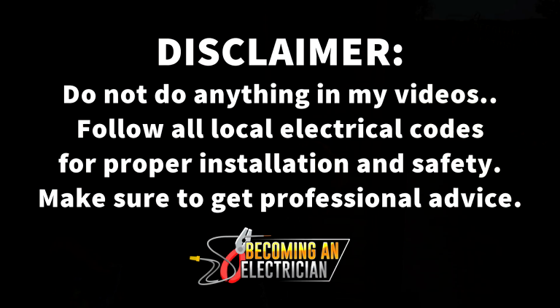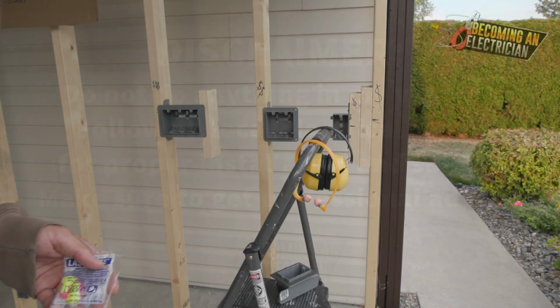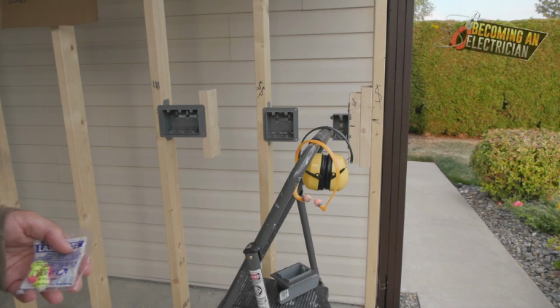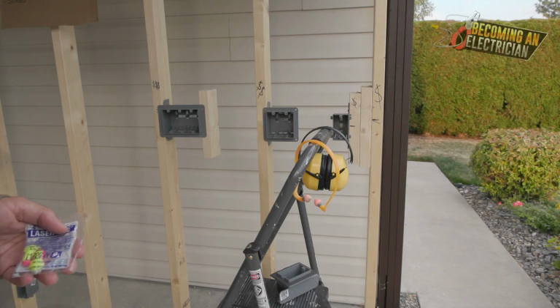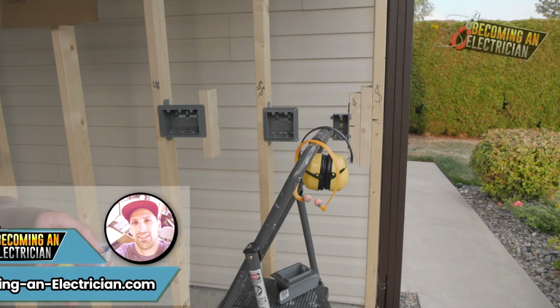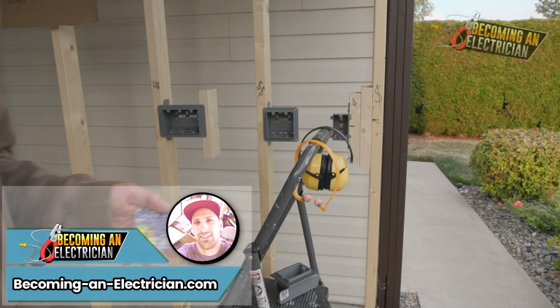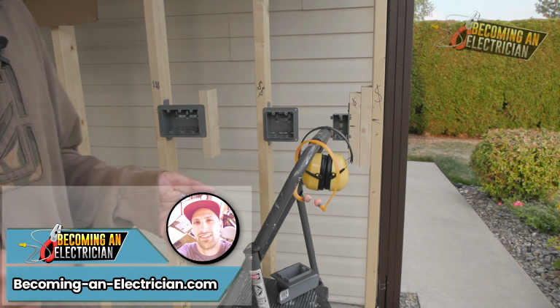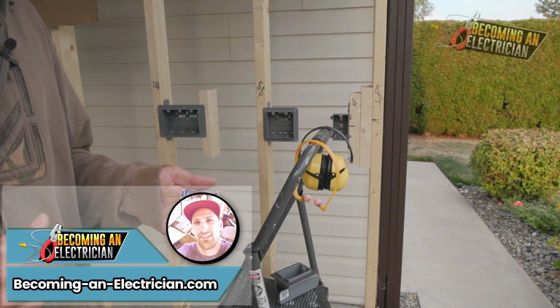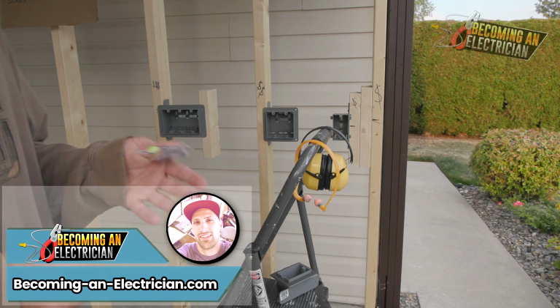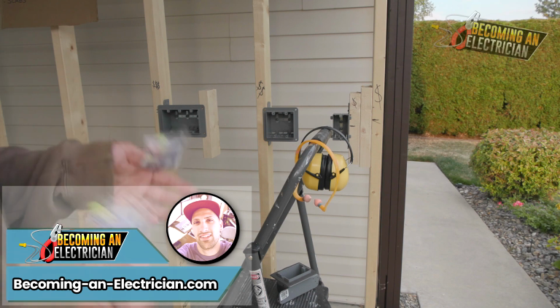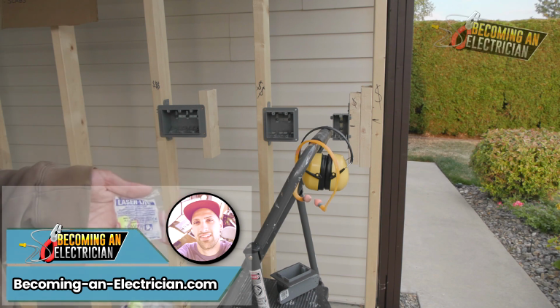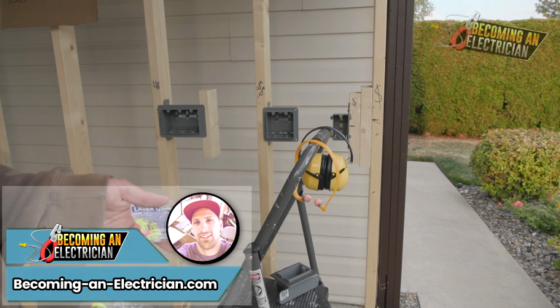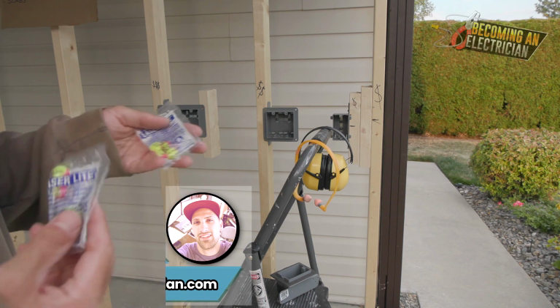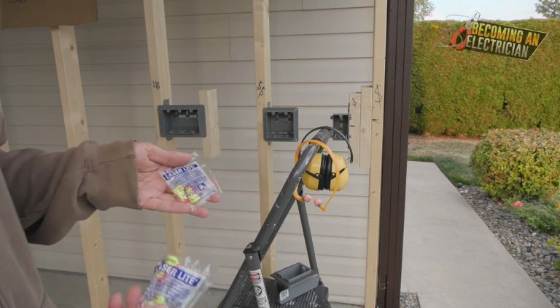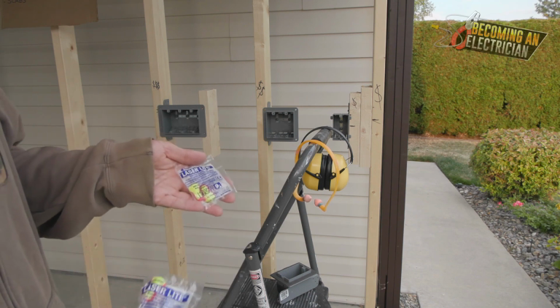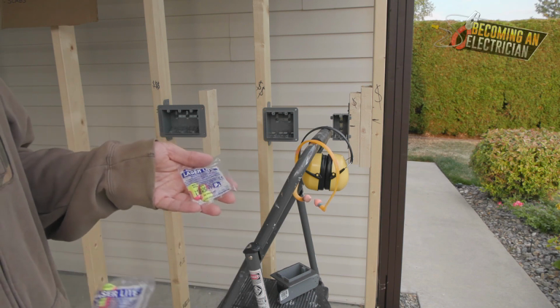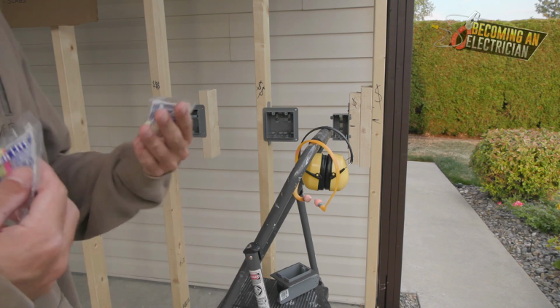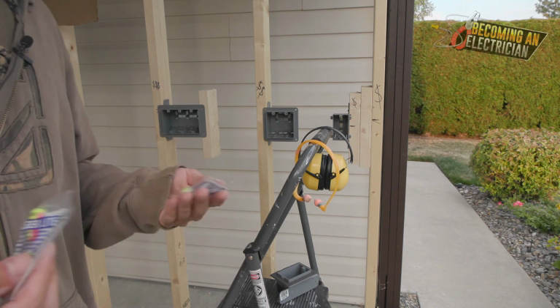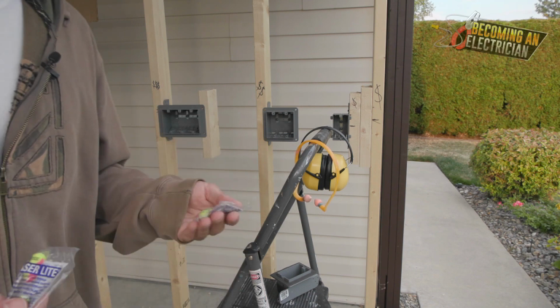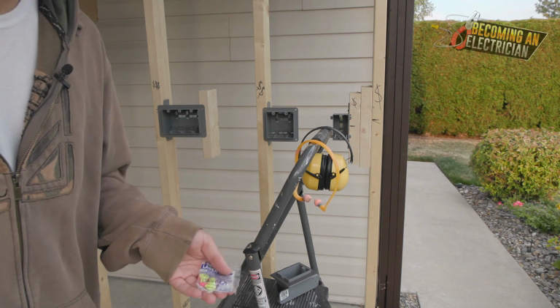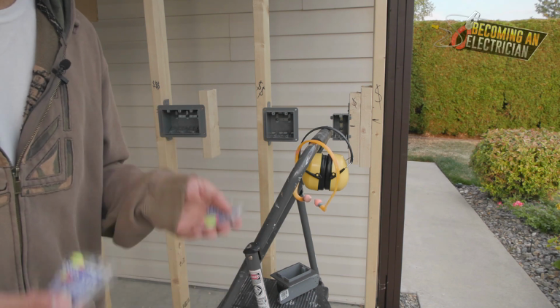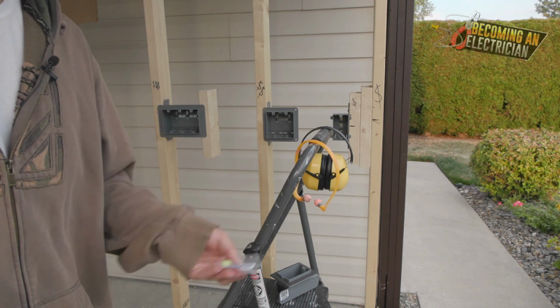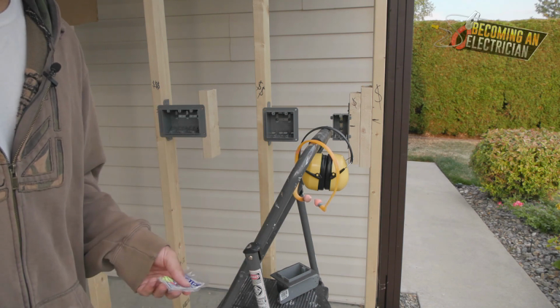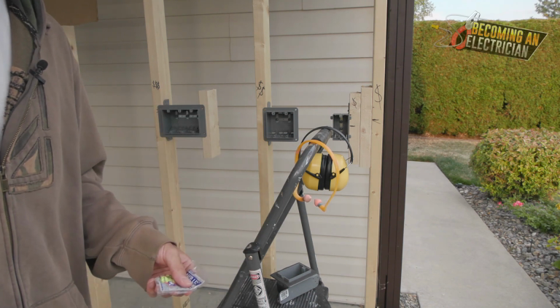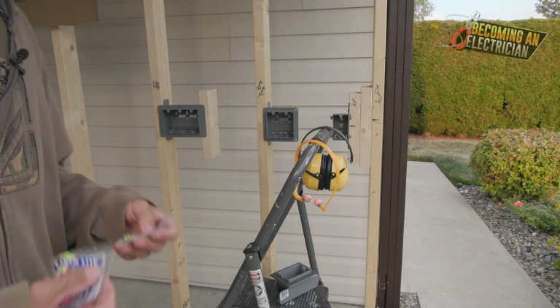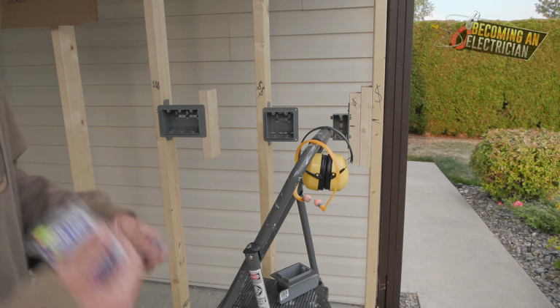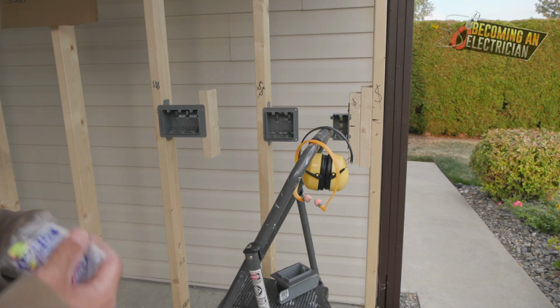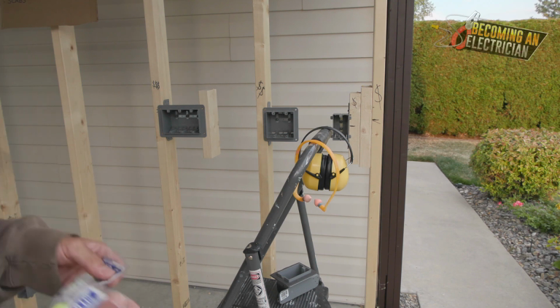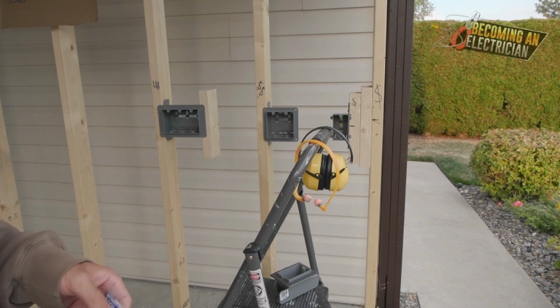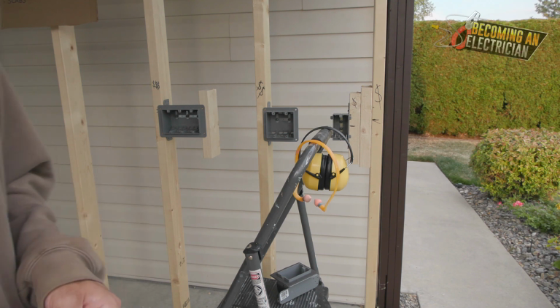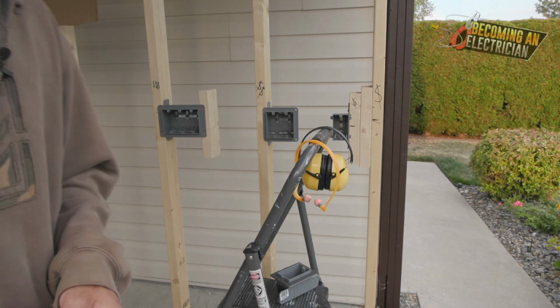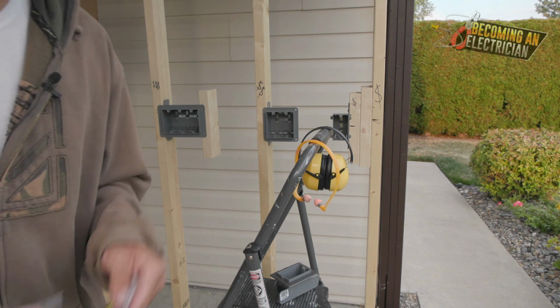All right, hey guys, Riley here for BecomingAnElectrician.com. I just want to do a quick video about hearing protection. What are the best earplugs for electricians?